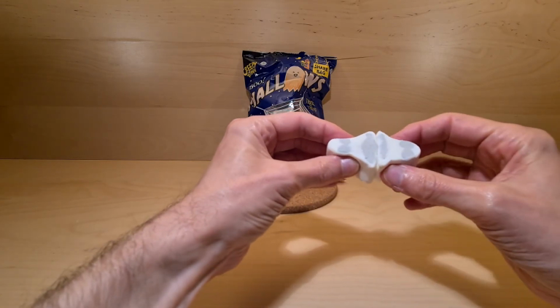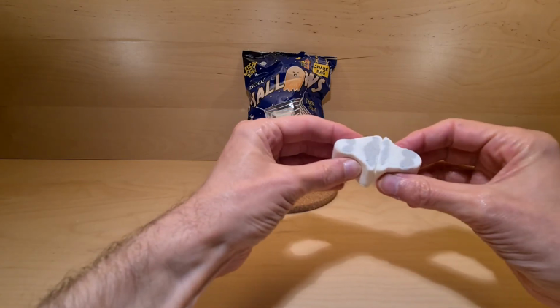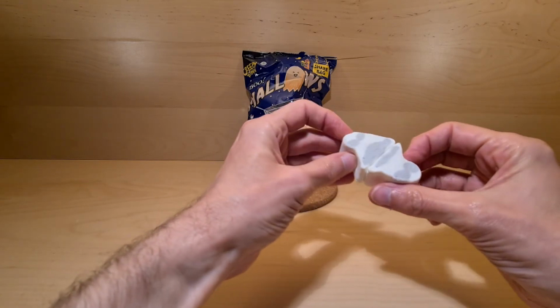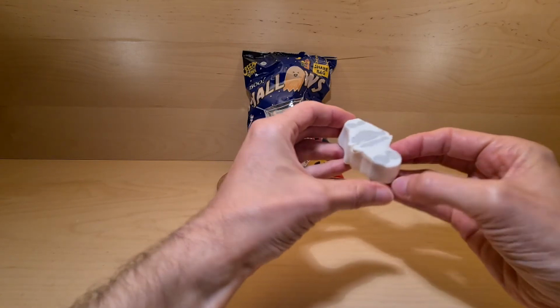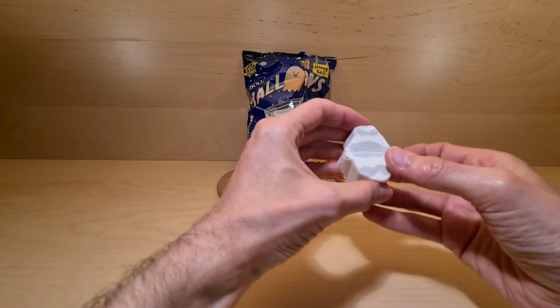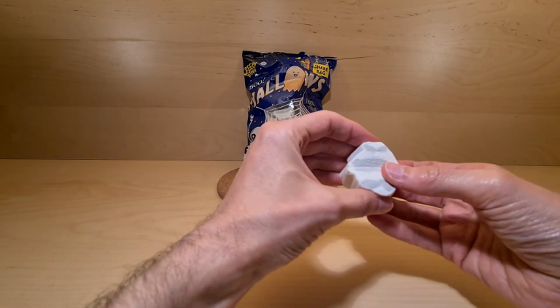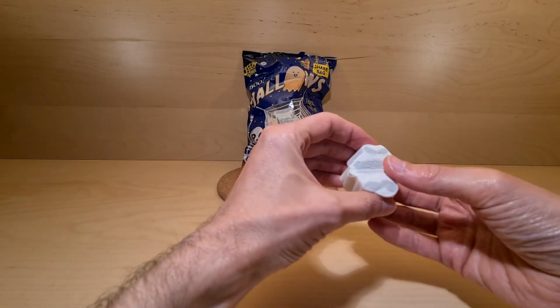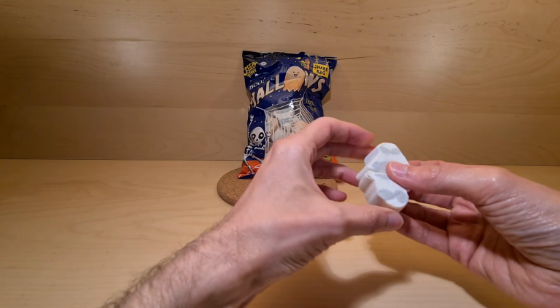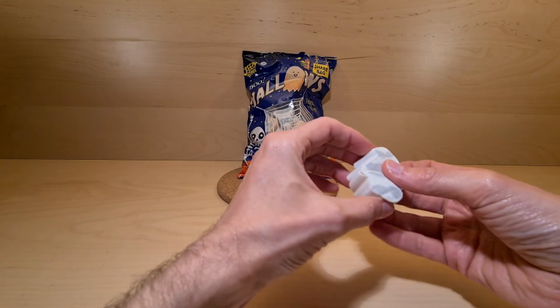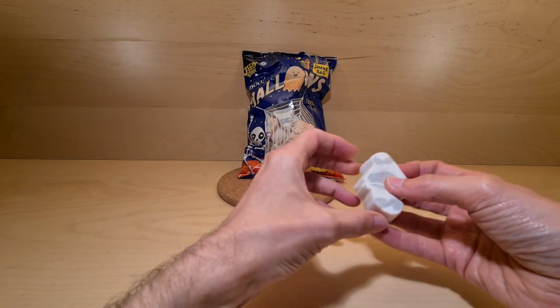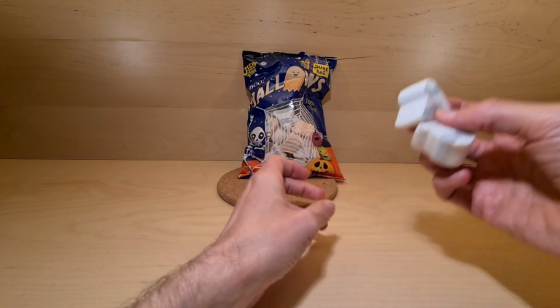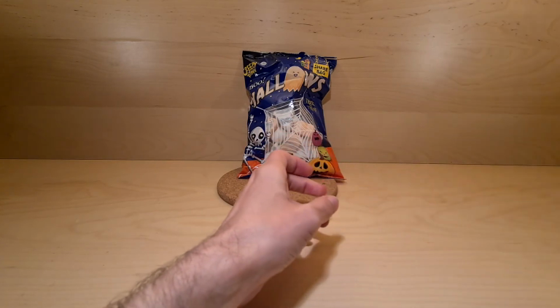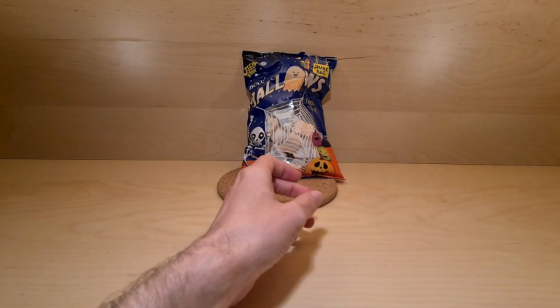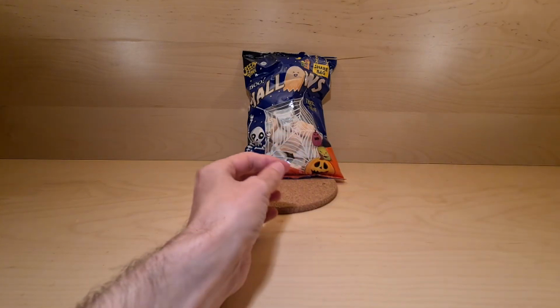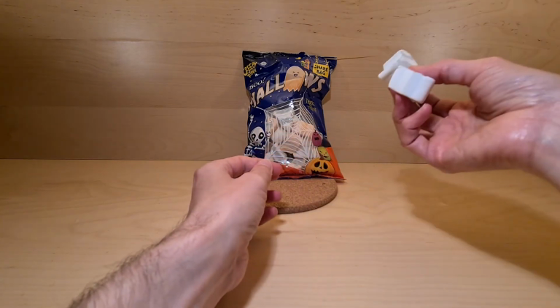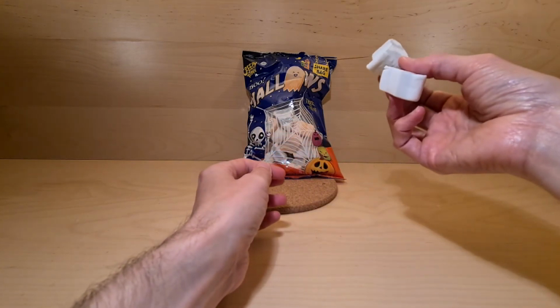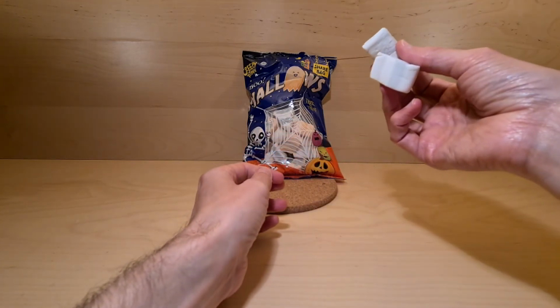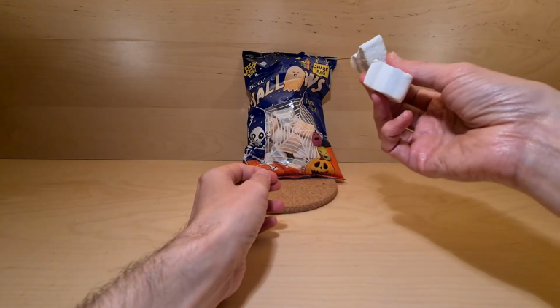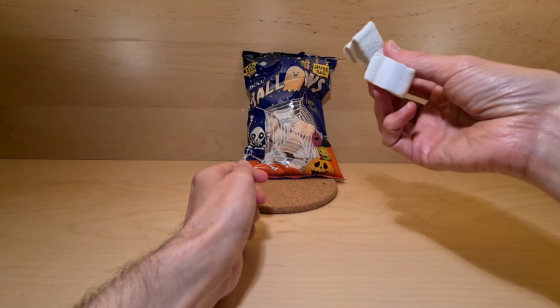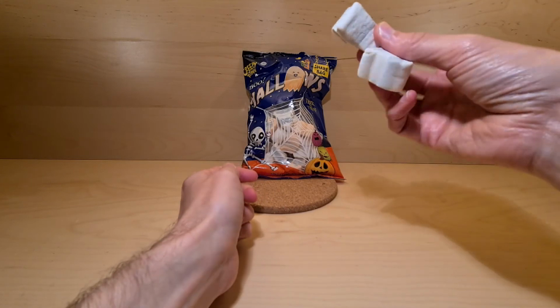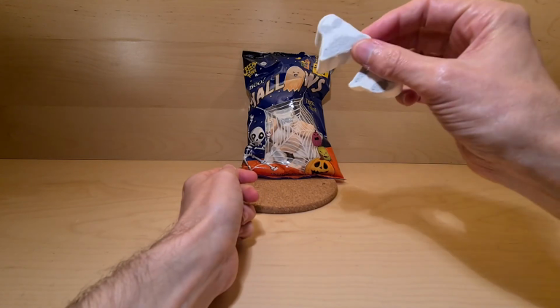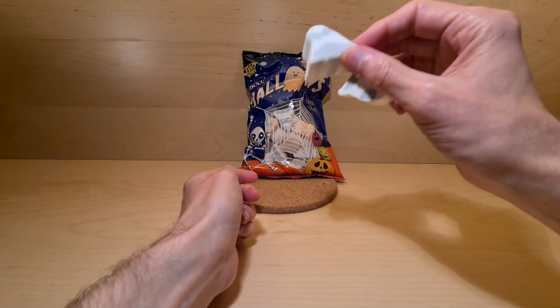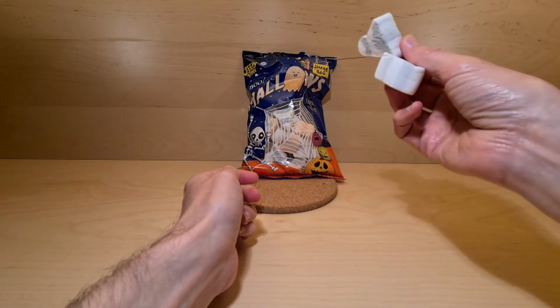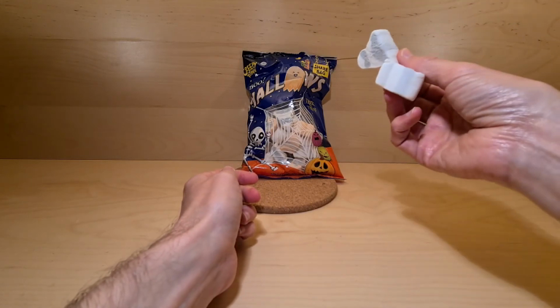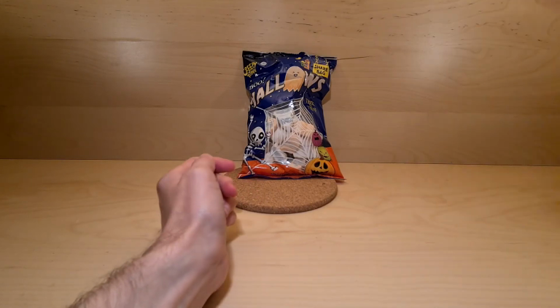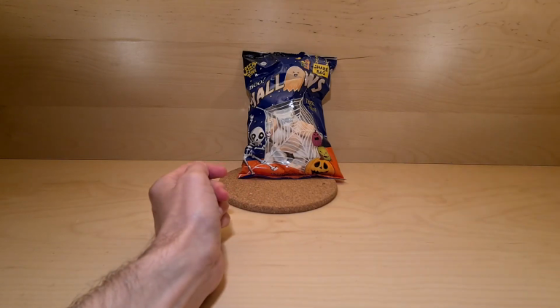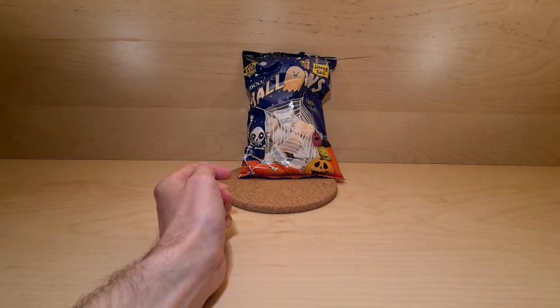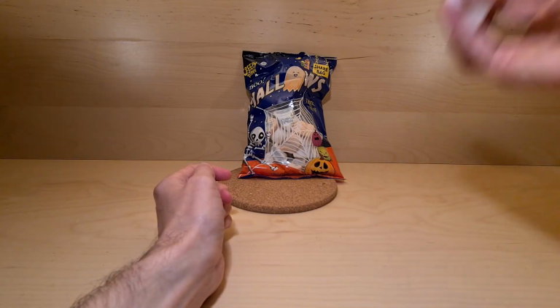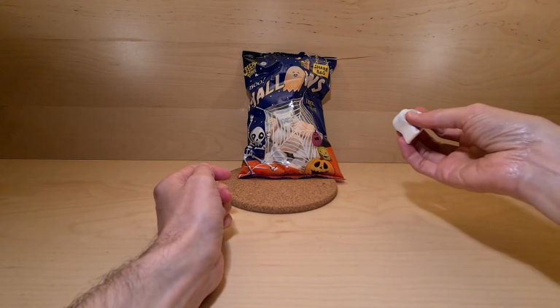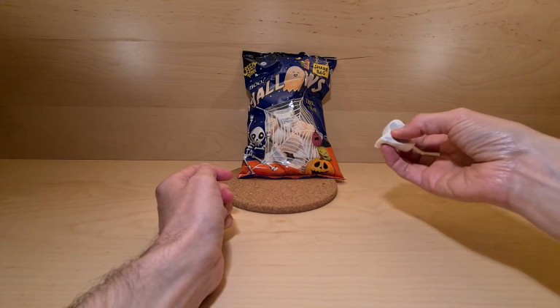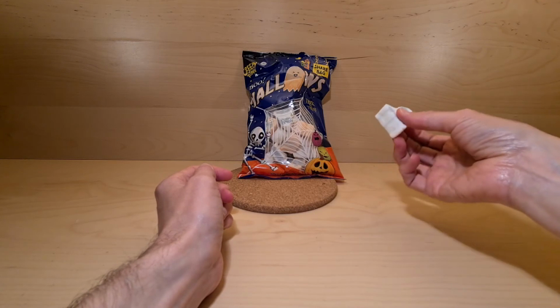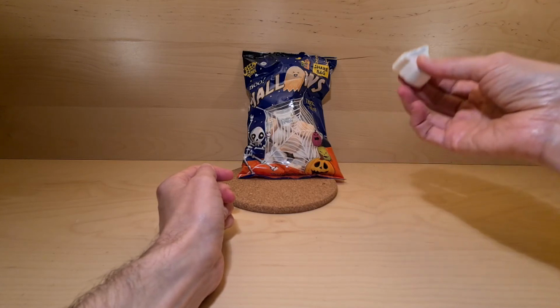Just pretty standard mallows. It's just something to have at a party in a bowl. Or by yourself, in the middle of the night, filming. That's something to do.